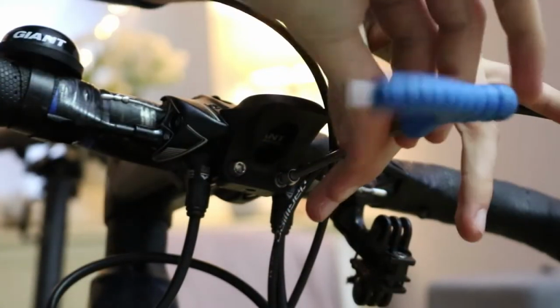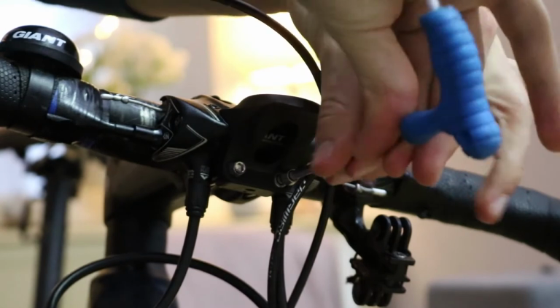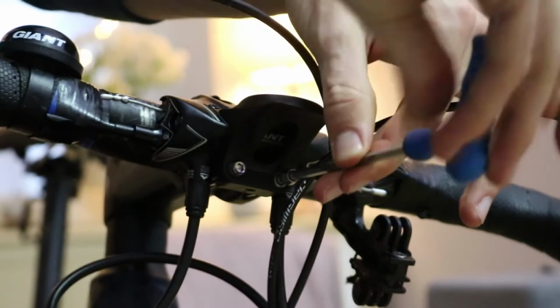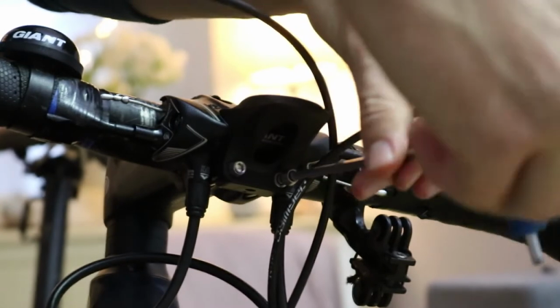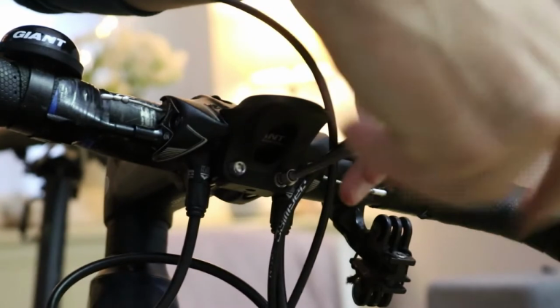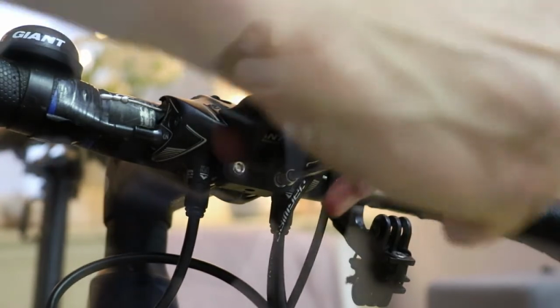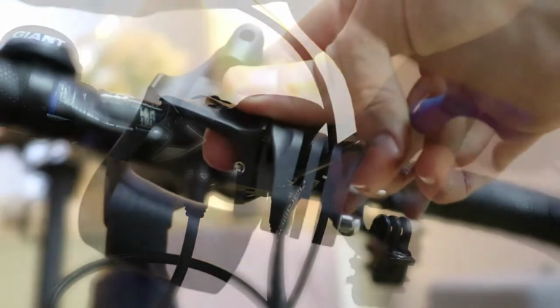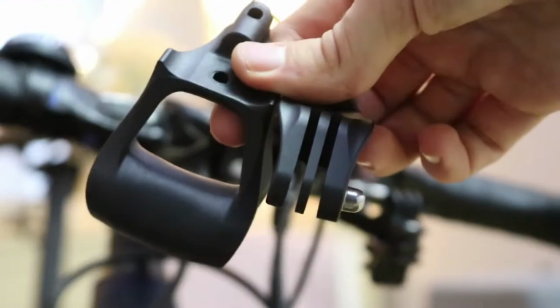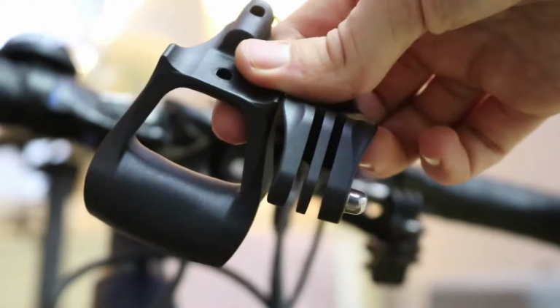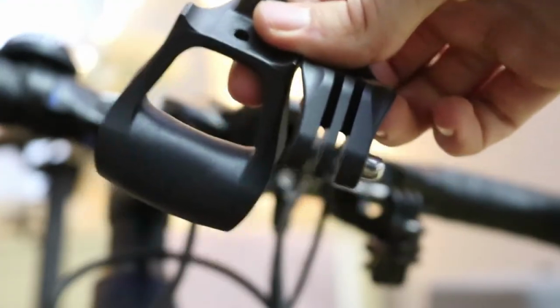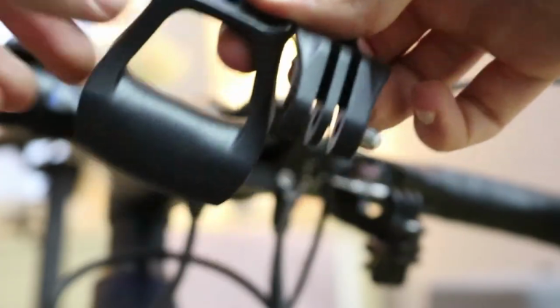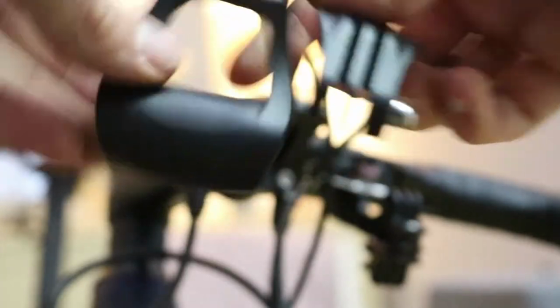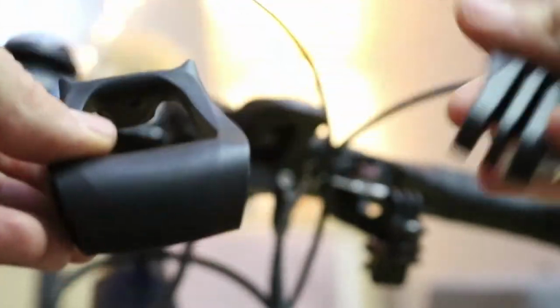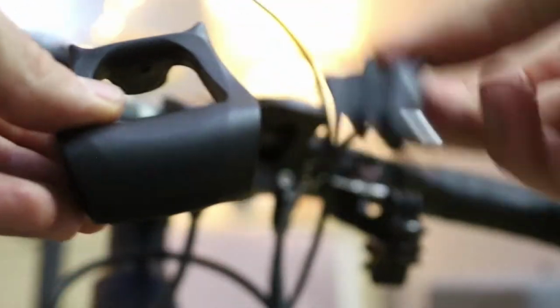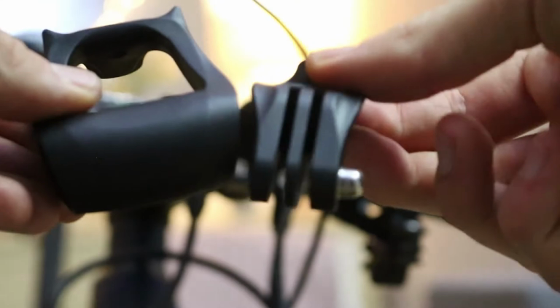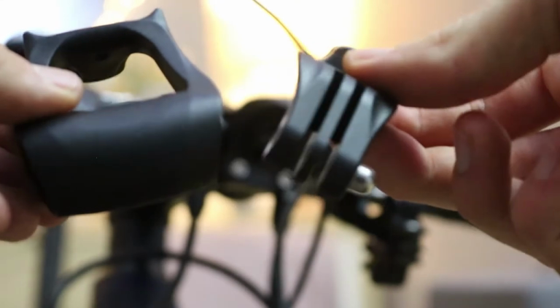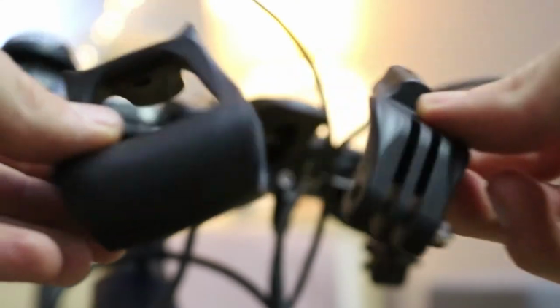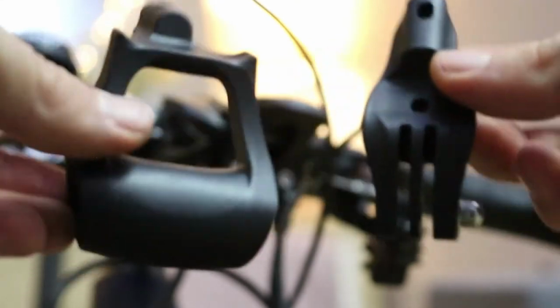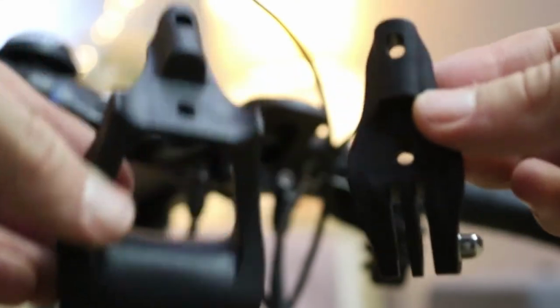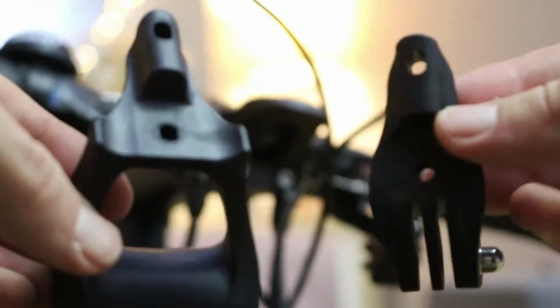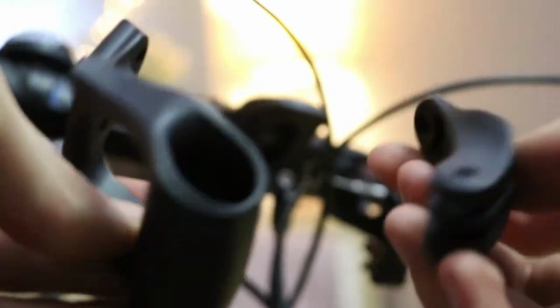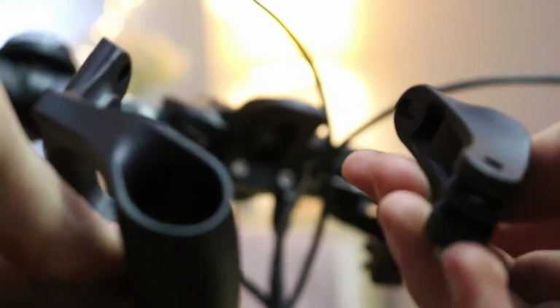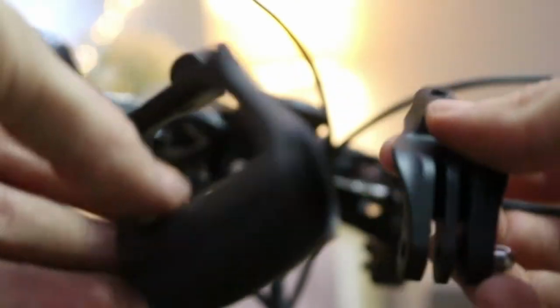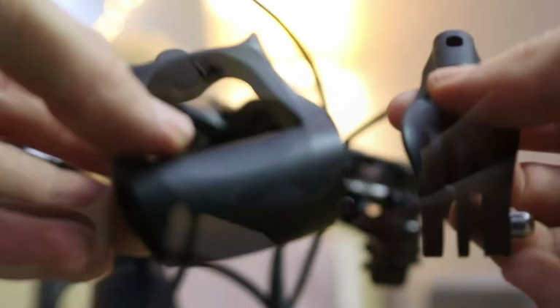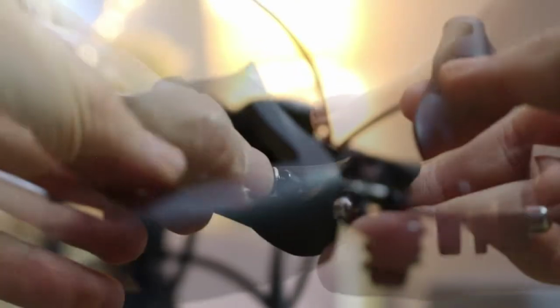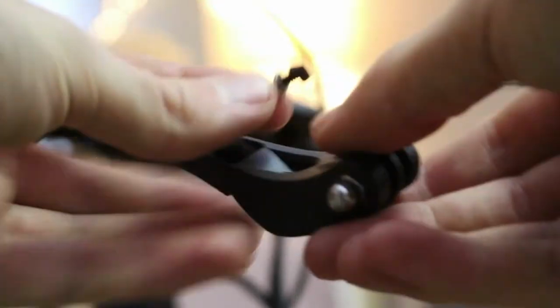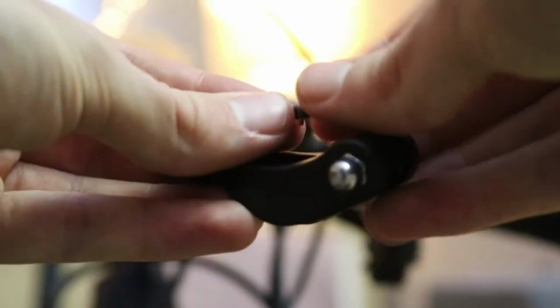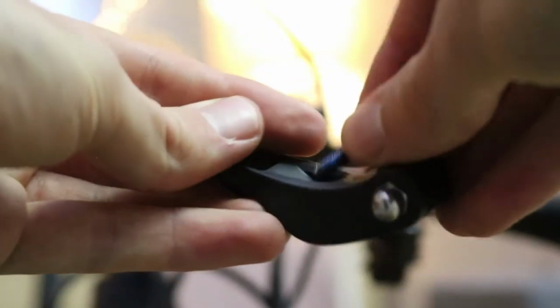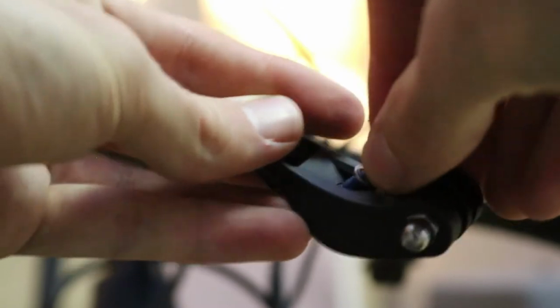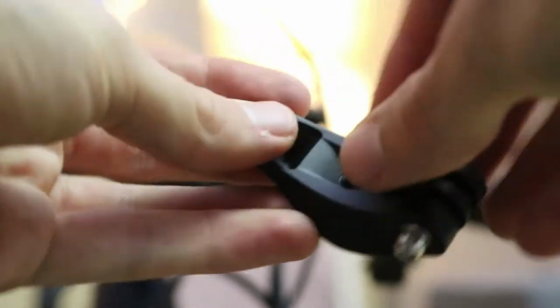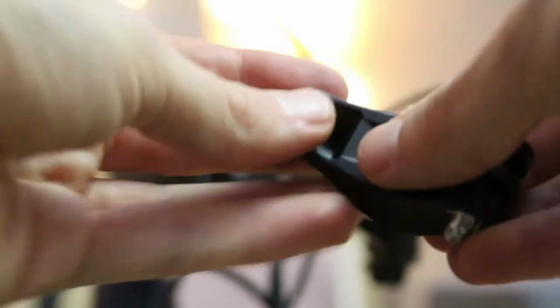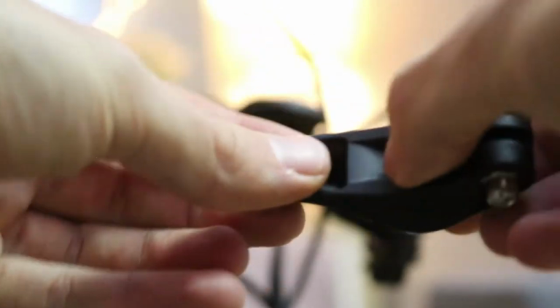Next you need to decide if you're wanting to use the light mount or the GoPro mount, as only one can be installed at any one time. In this case we're going for the GoPro mount, so we need to add the washer to the smaller black bolt and slot it through the front hole on the mount.